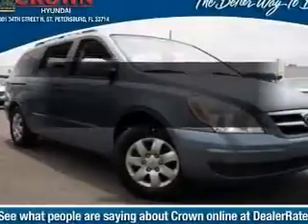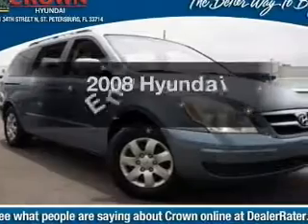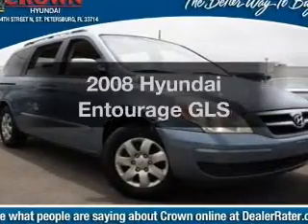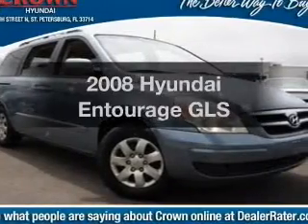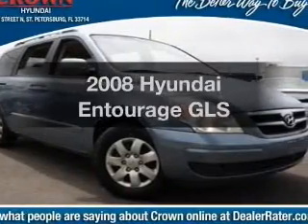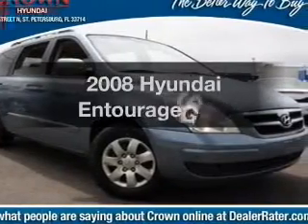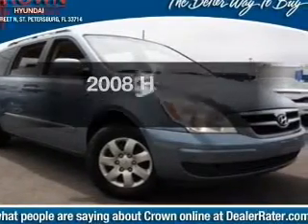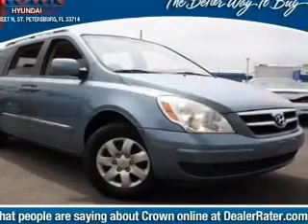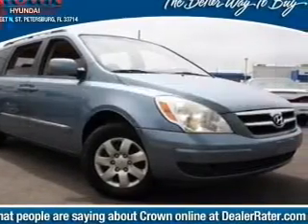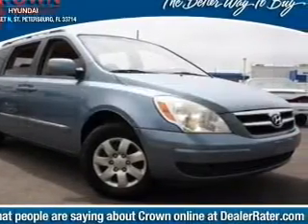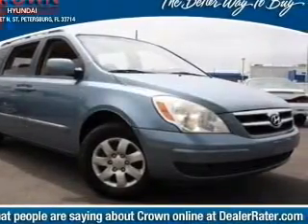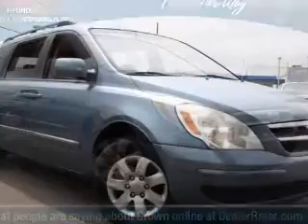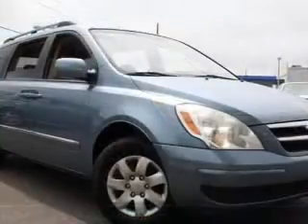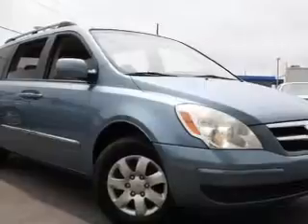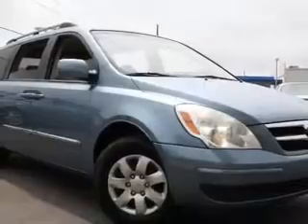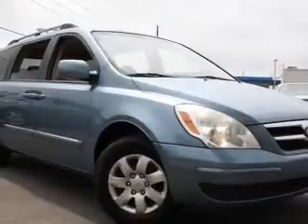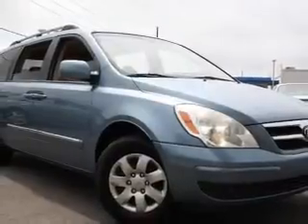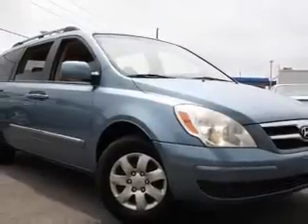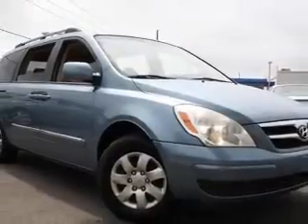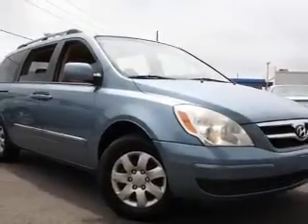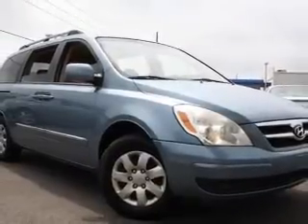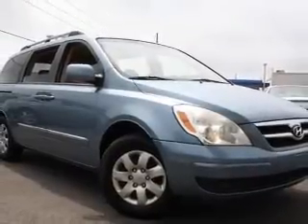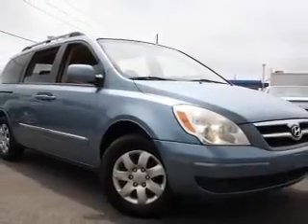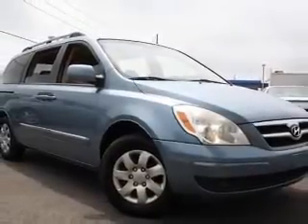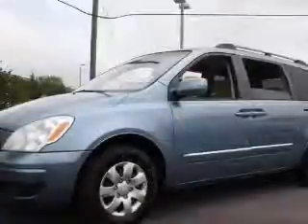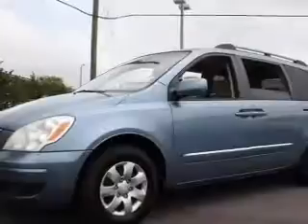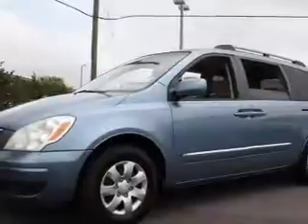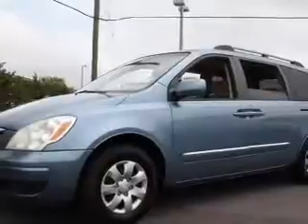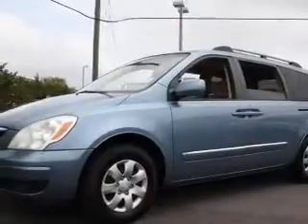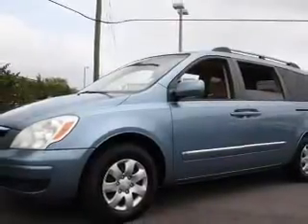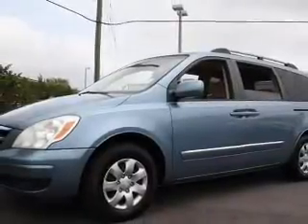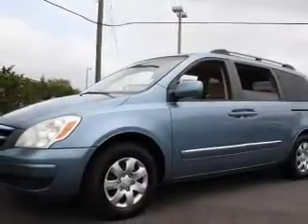Presenting the 2008 Hyundai Entourage. Everything you need under one roof with this great vehicle. With a solid 6-cylinder engine, the powertrain includes front-wheel drive that responds smoothly to its 5-speed automatic transmission.